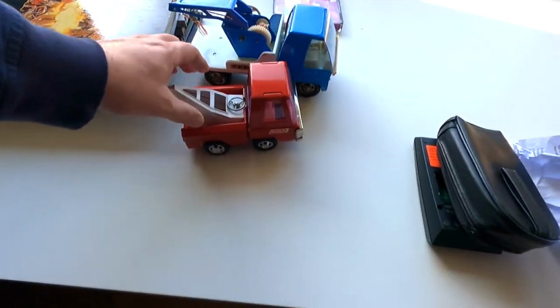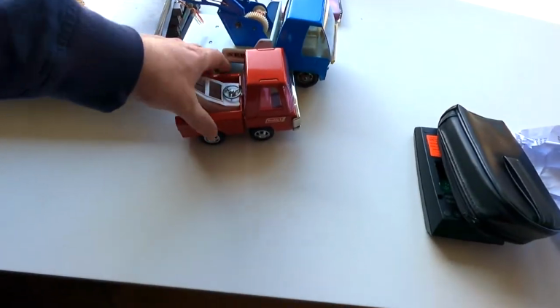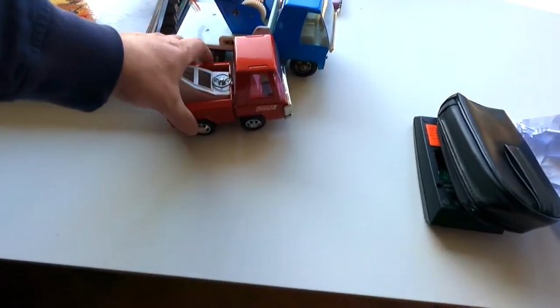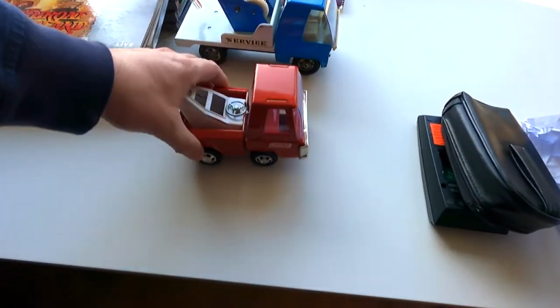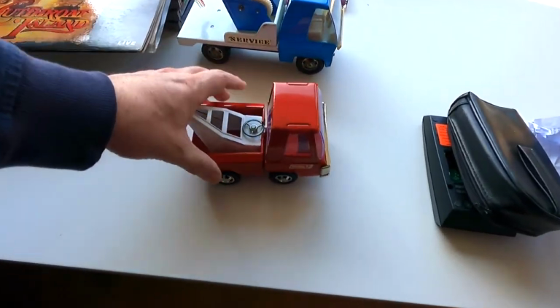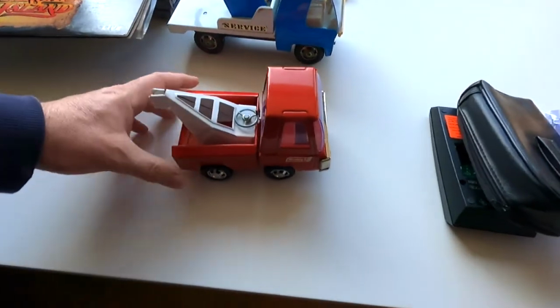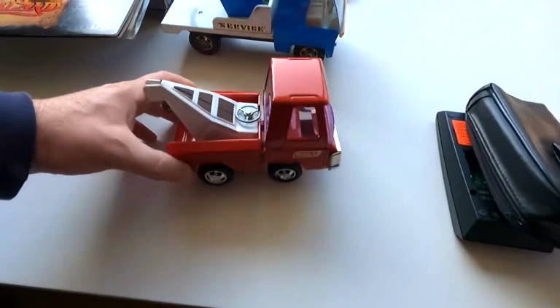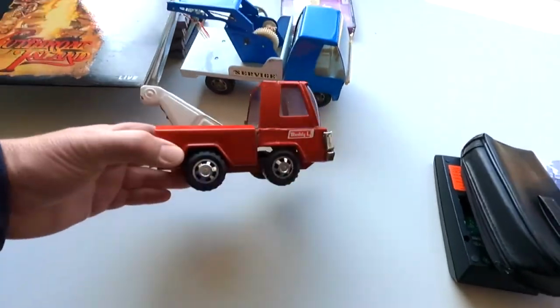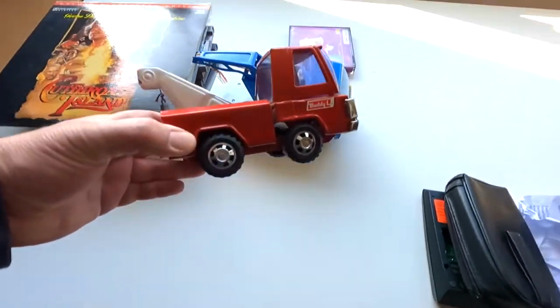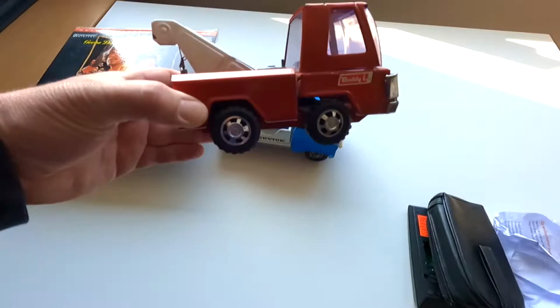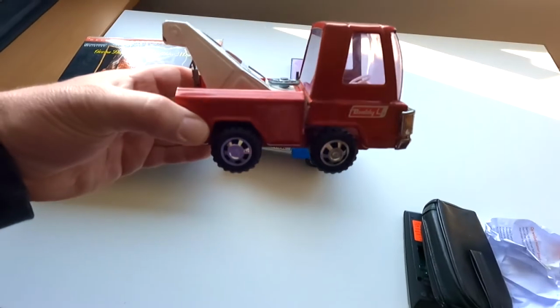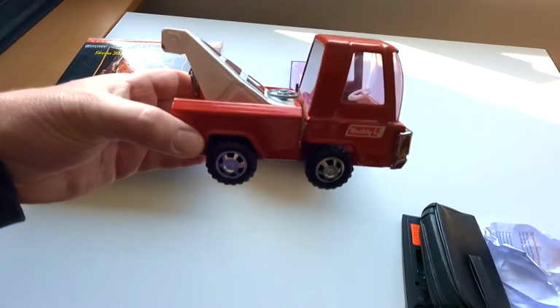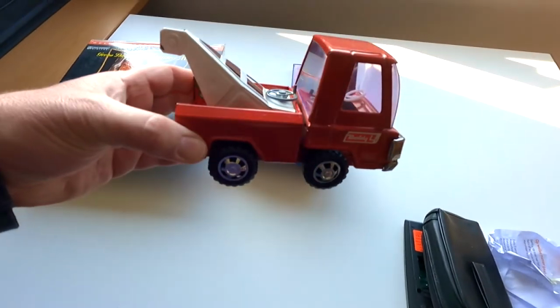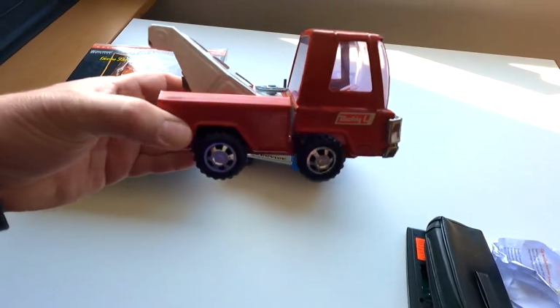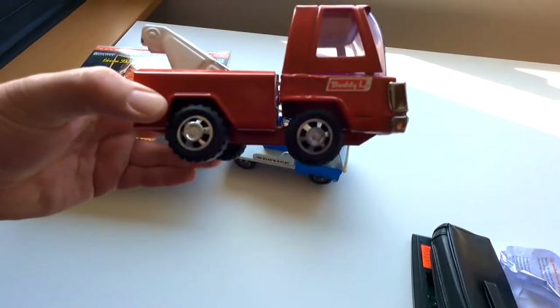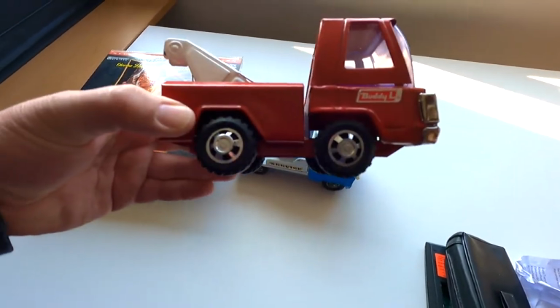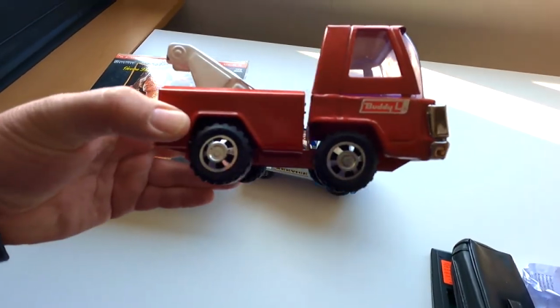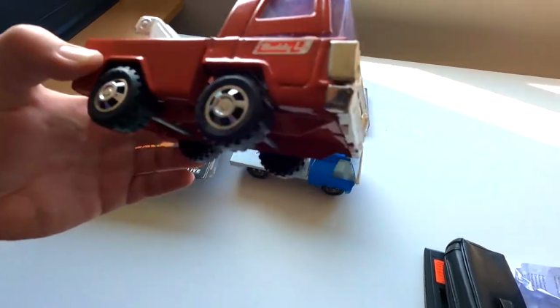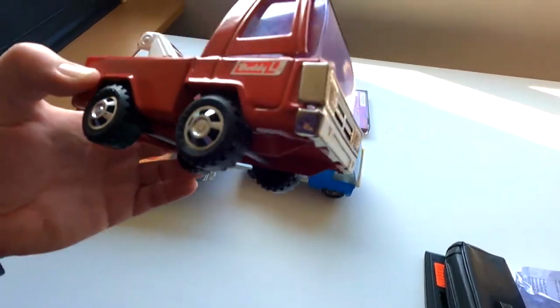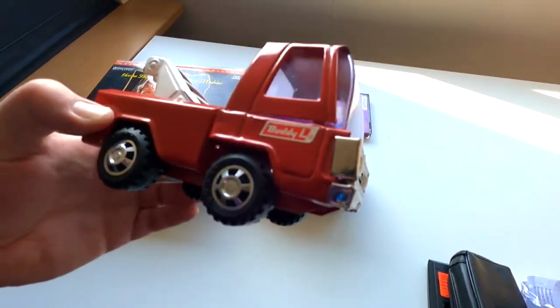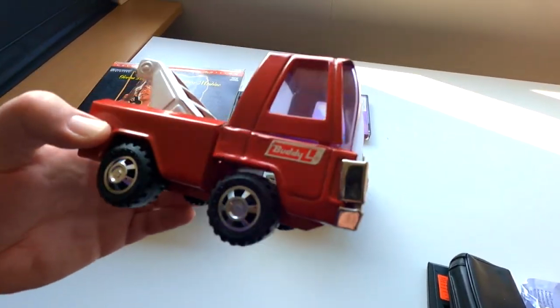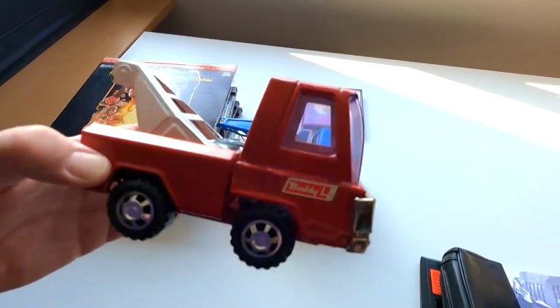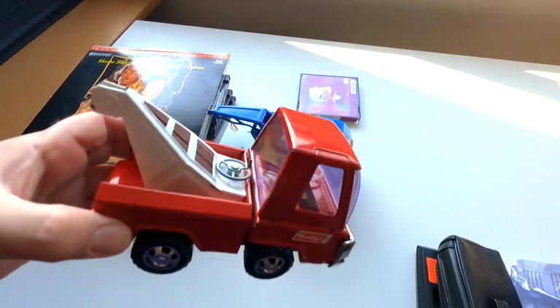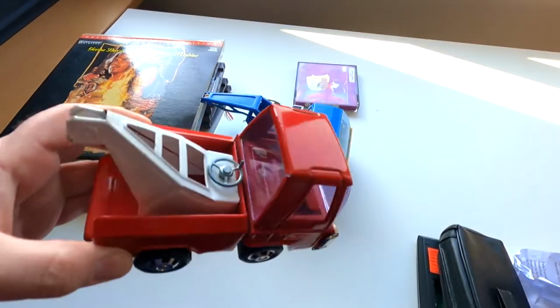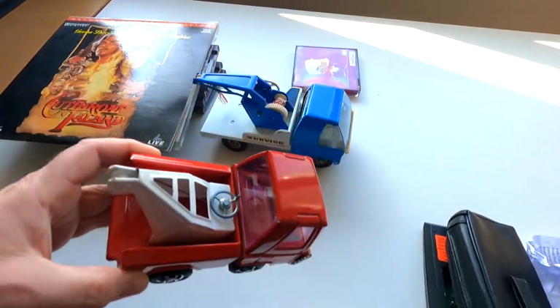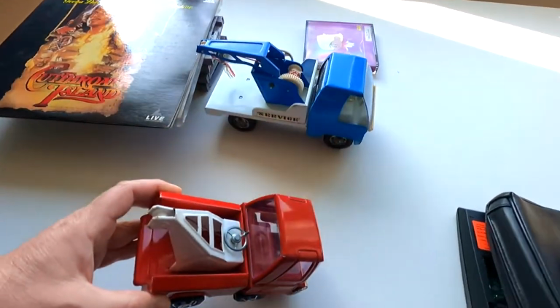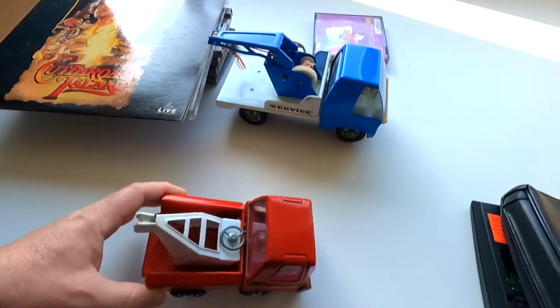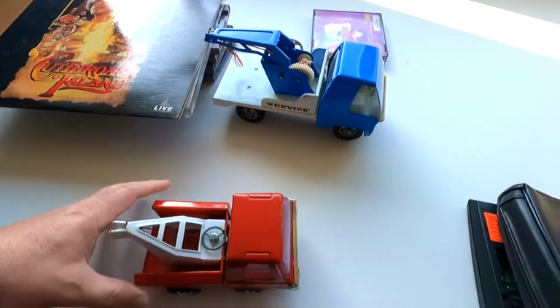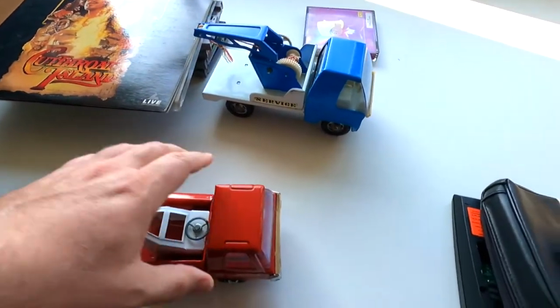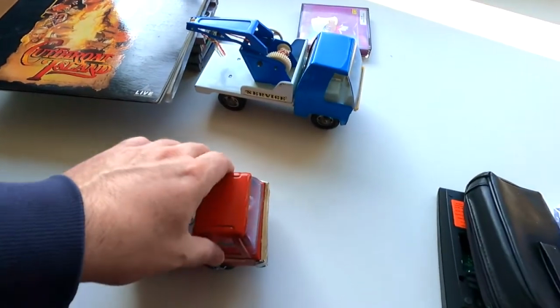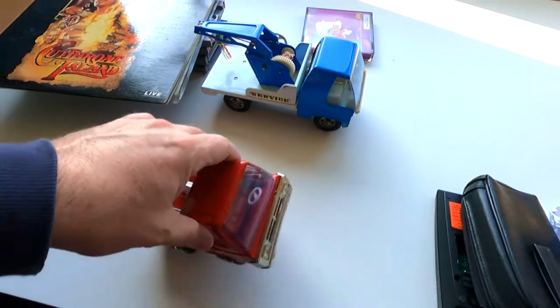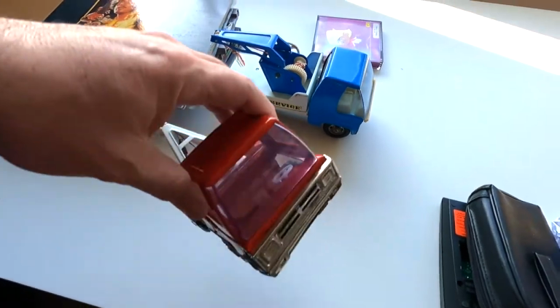I bought this Buddy L crane. Pretty nice — decals are on there, so that's a good one.